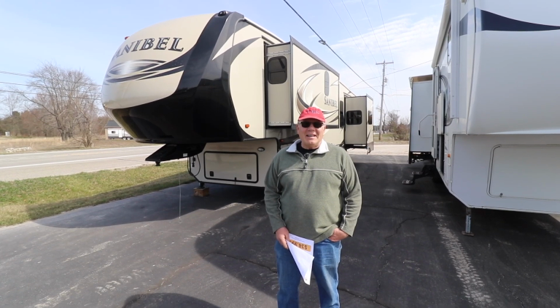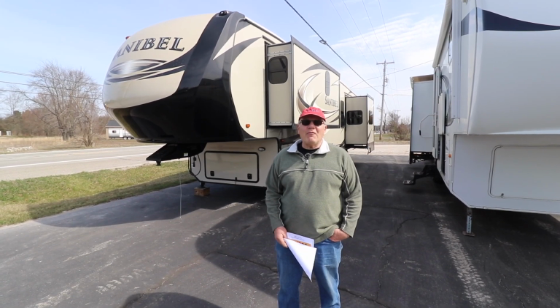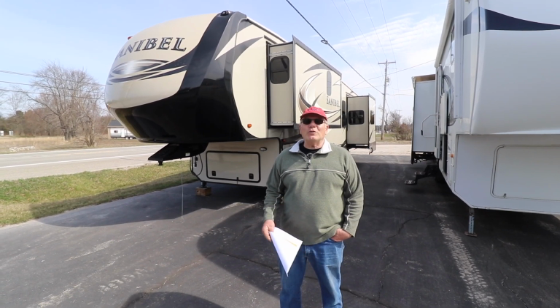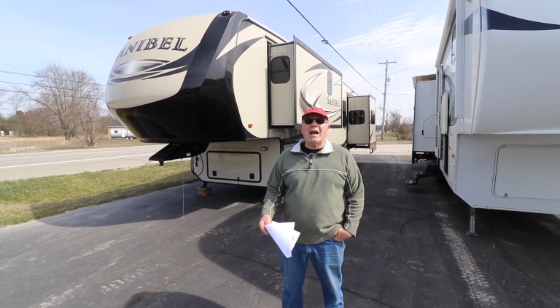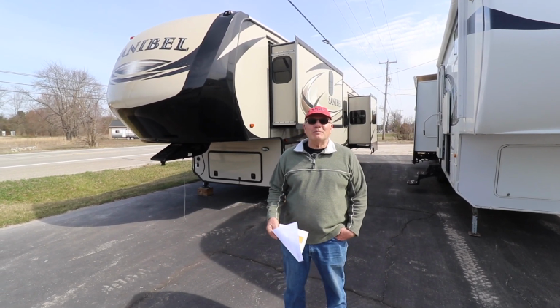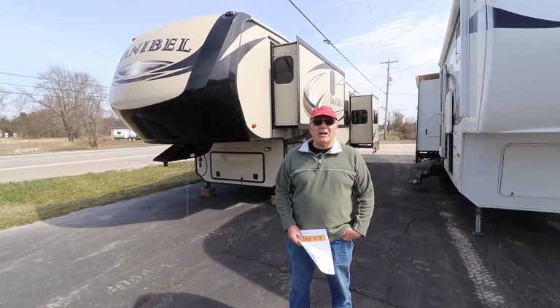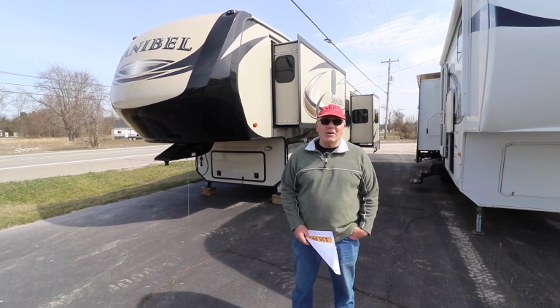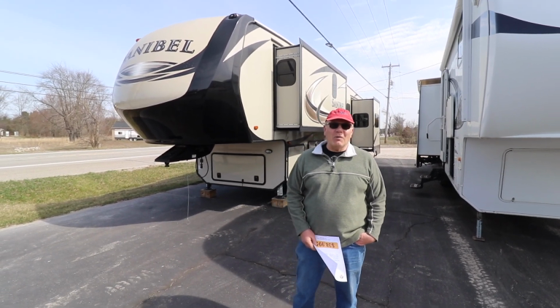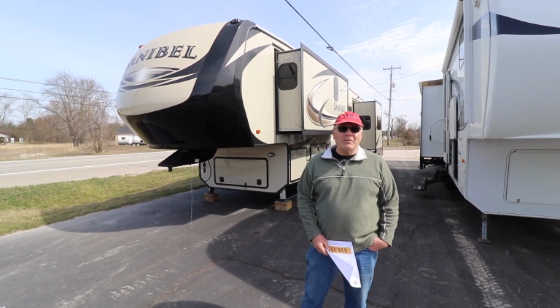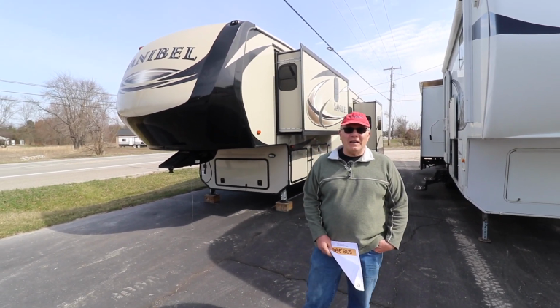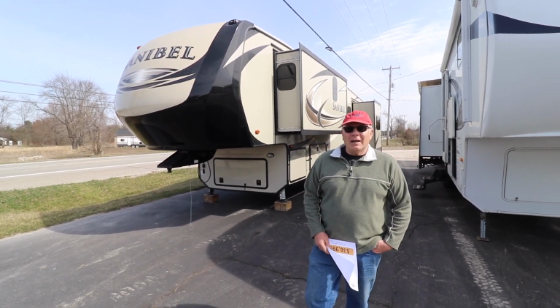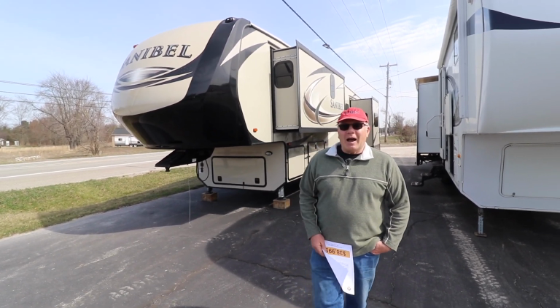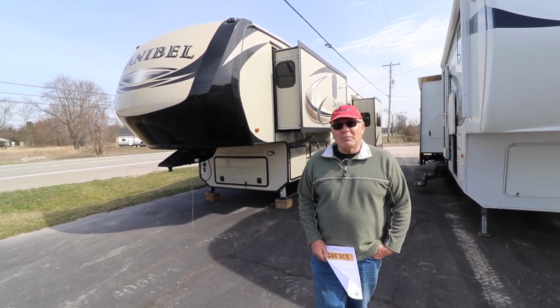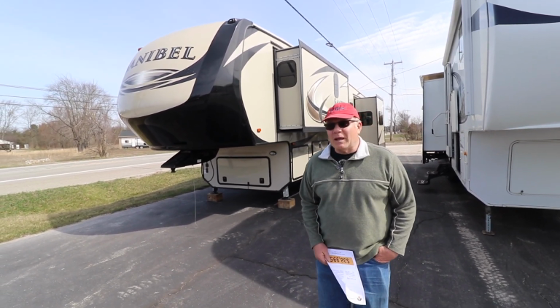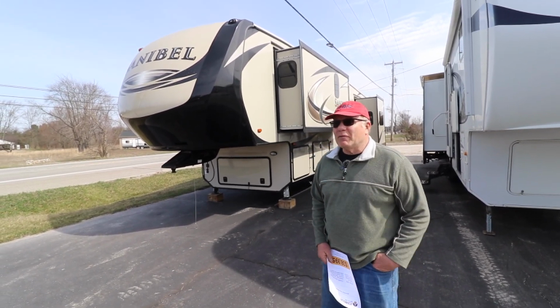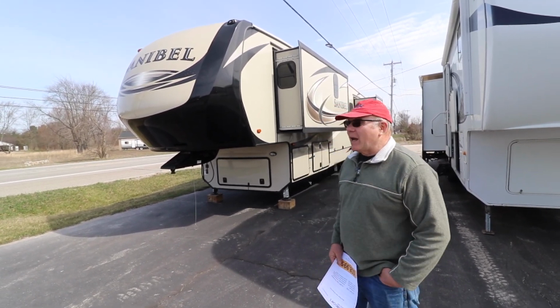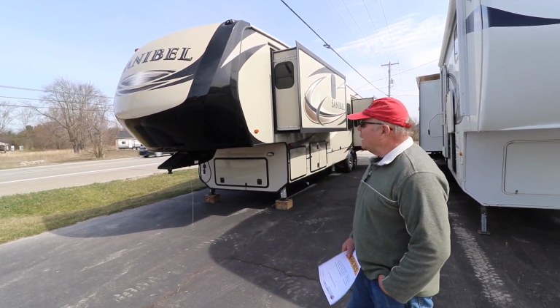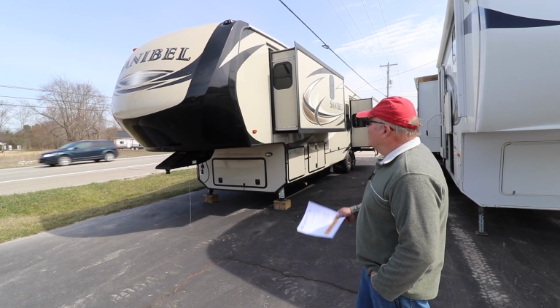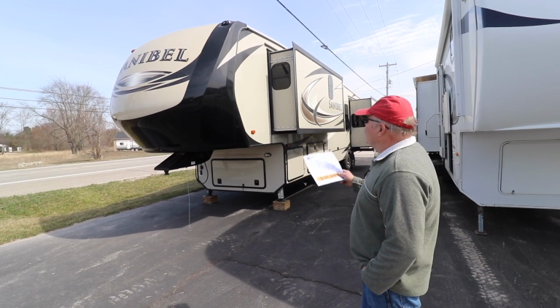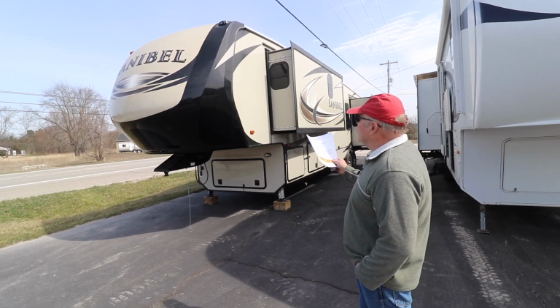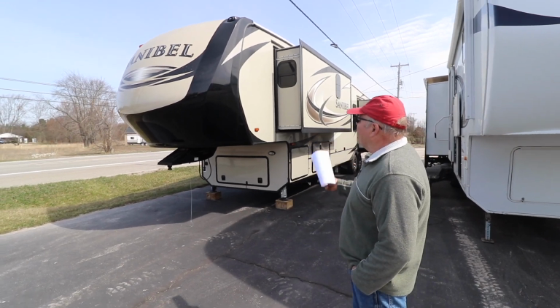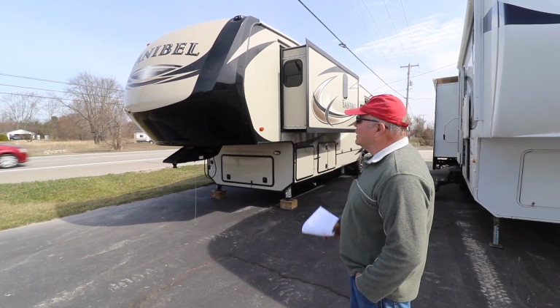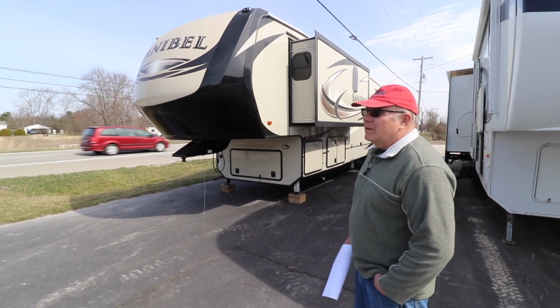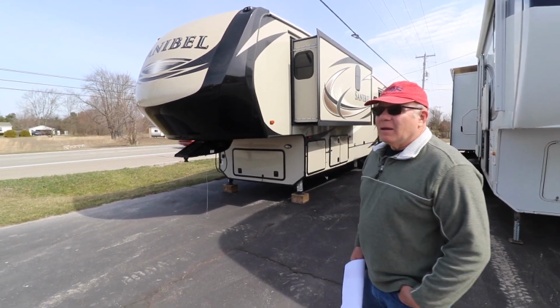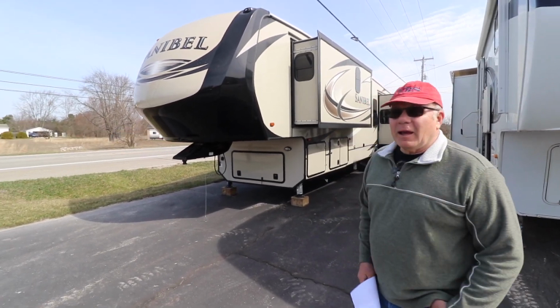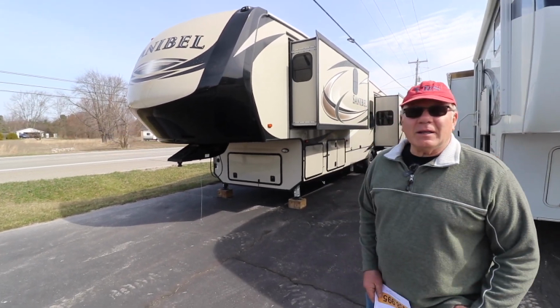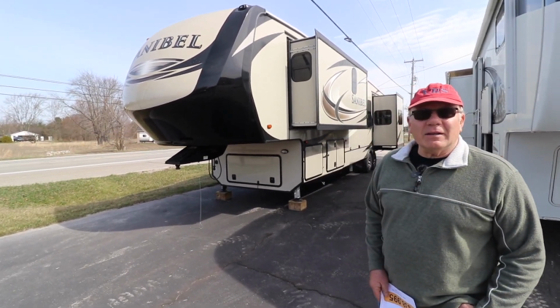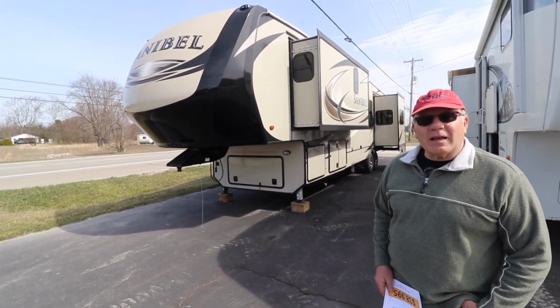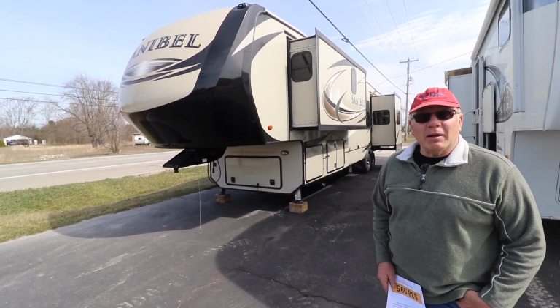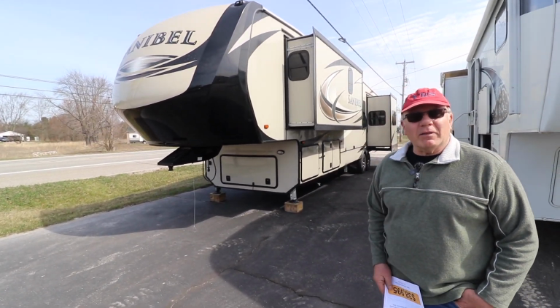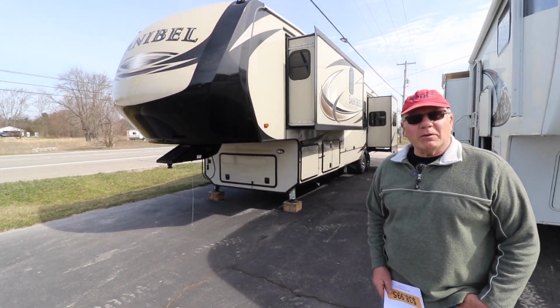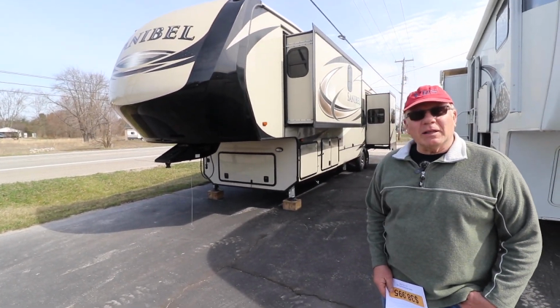Hey folks, Tom Johnson Auto RV. Today we've got a 2018 Sanibel that we're selling.